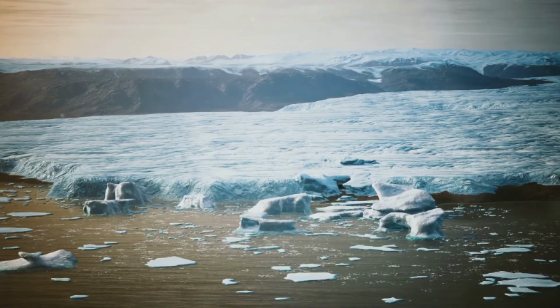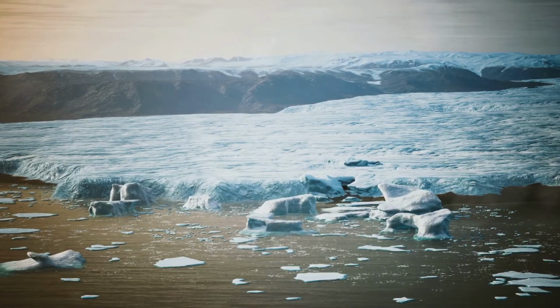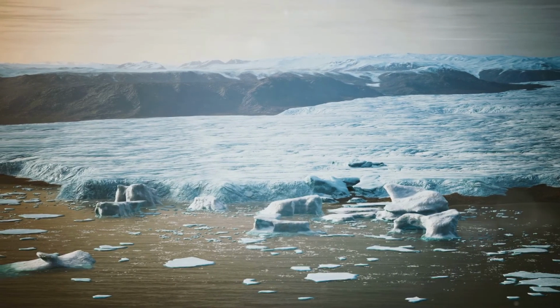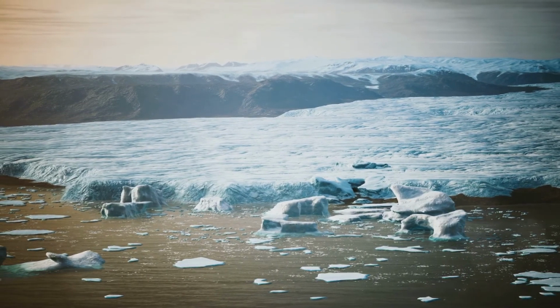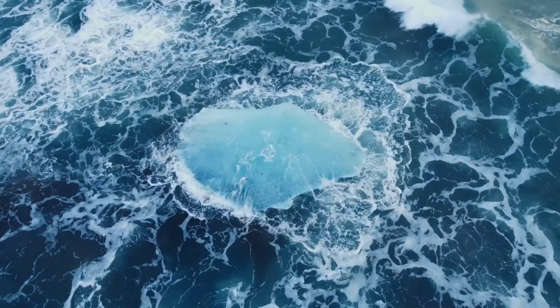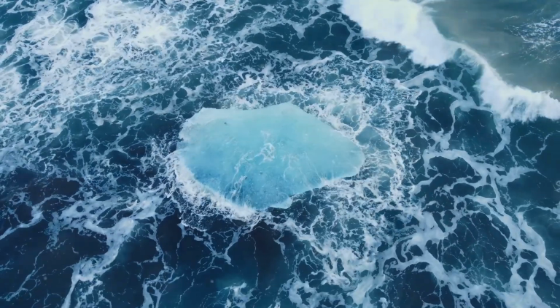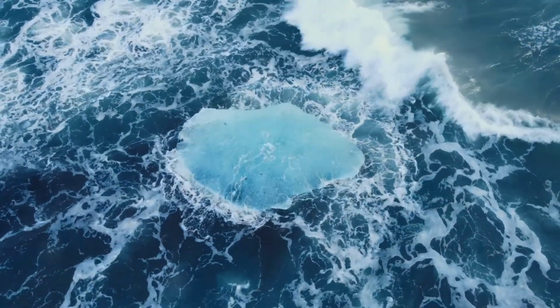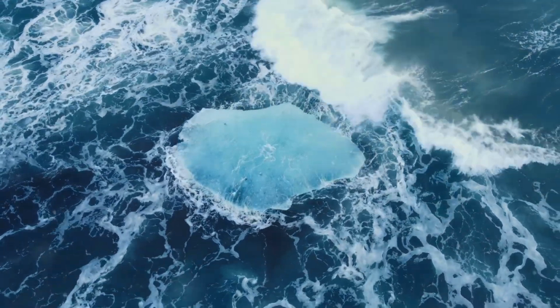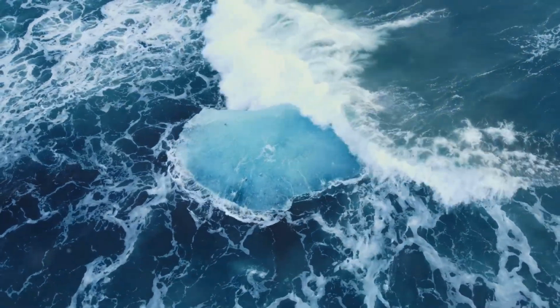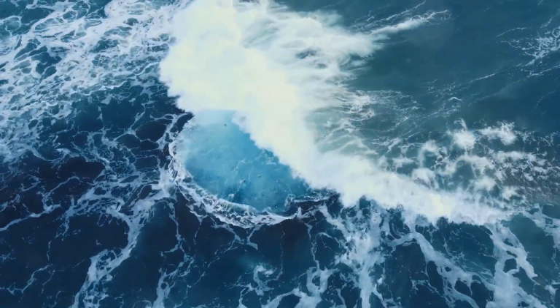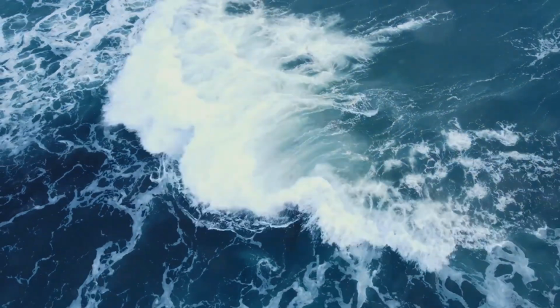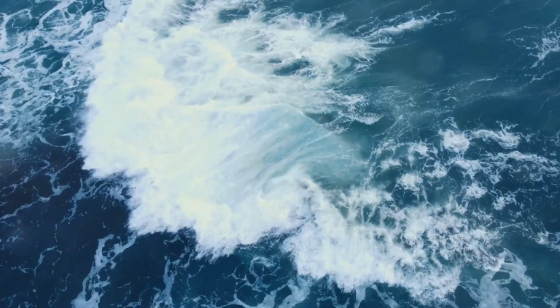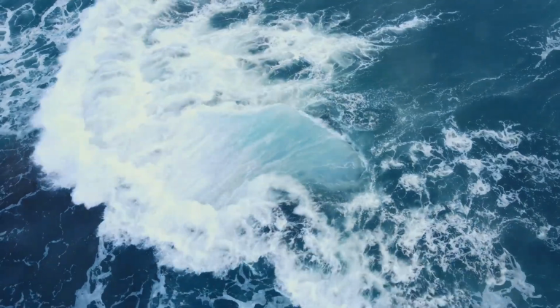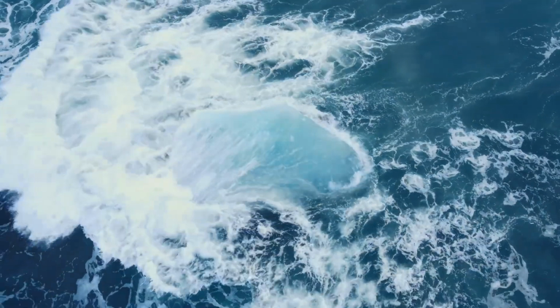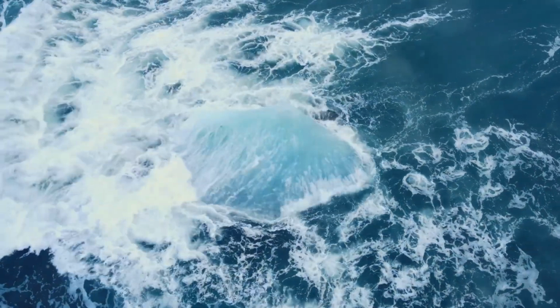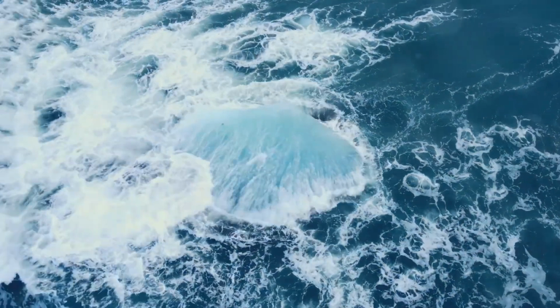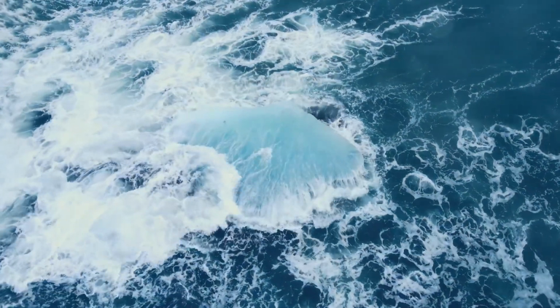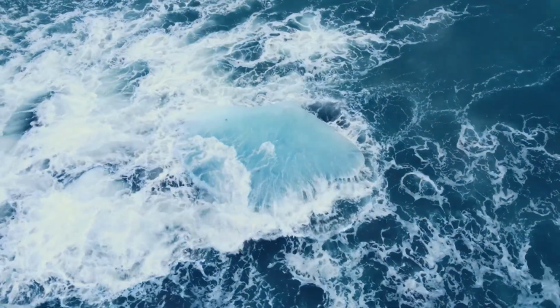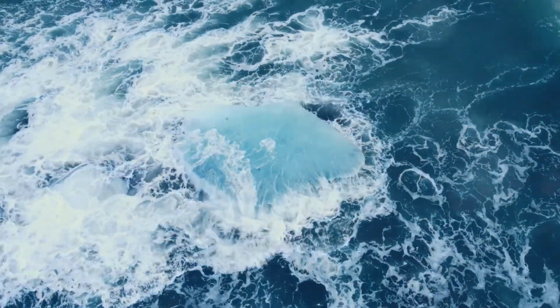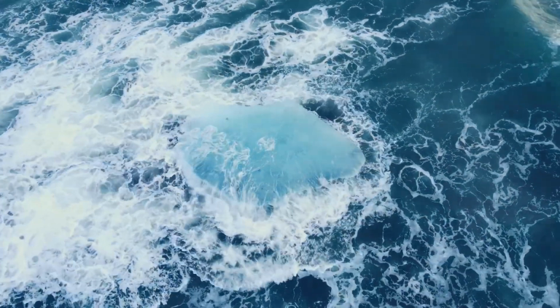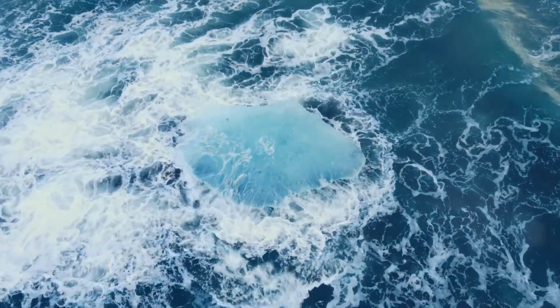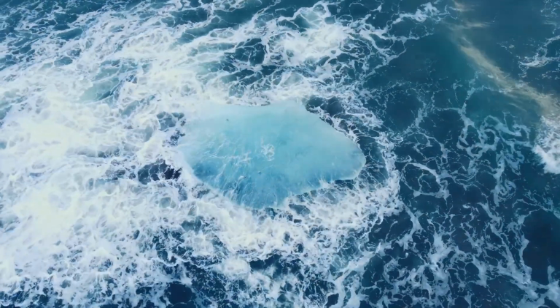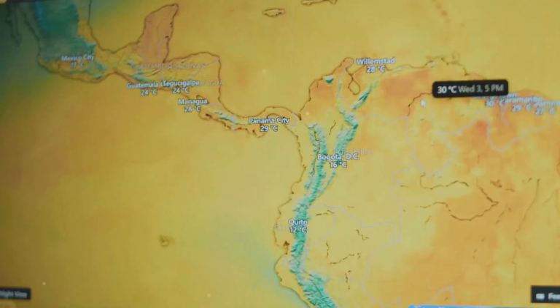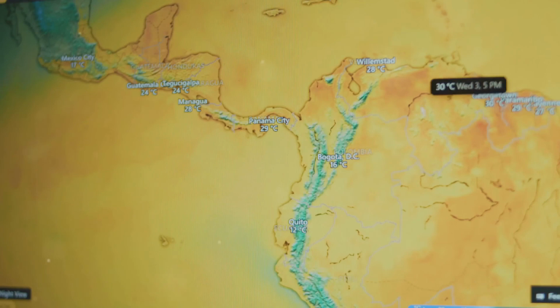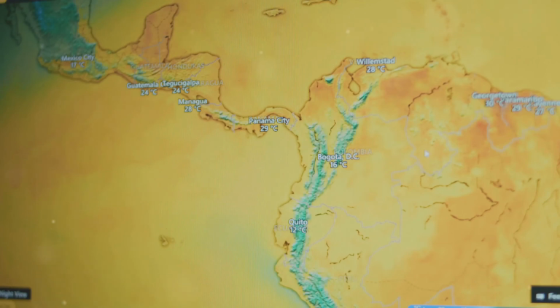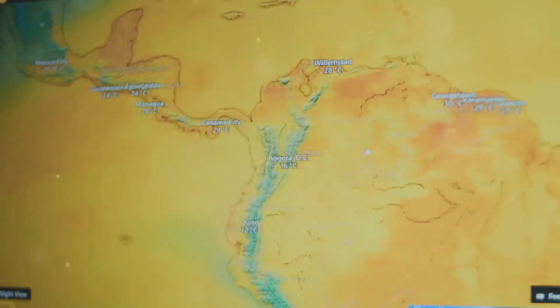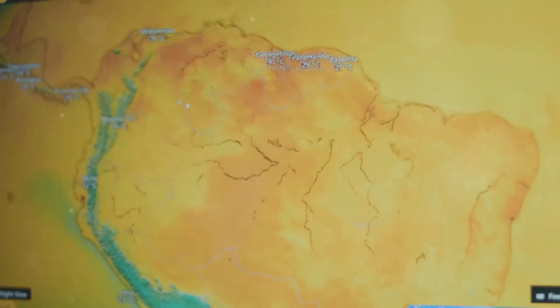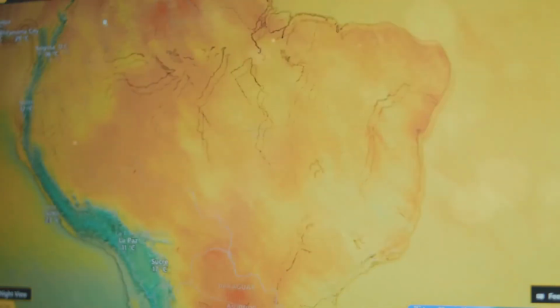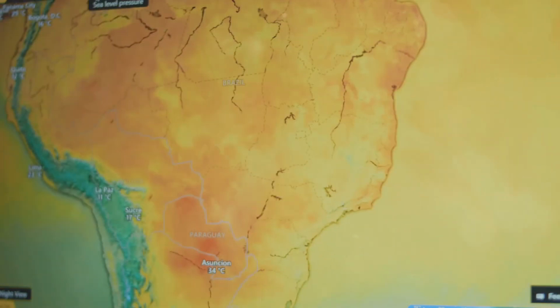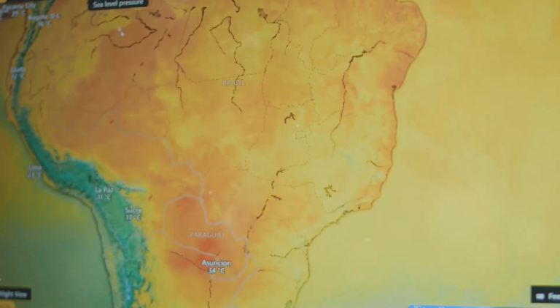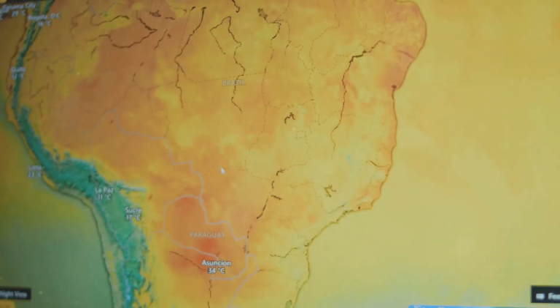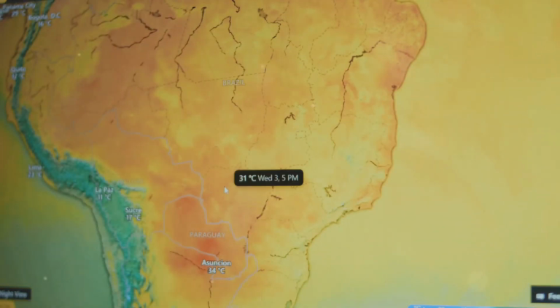But the story doesn't end there. On a global scale, ocean currents are part of the thermohaline circulation — a massive conveyor belt moving heat and salinity around our planet. This system helps regulate our climate, with changes affecting weather patterns worldwide.